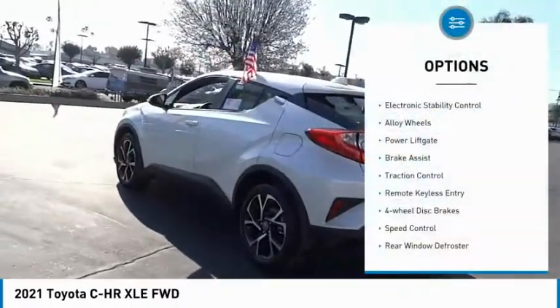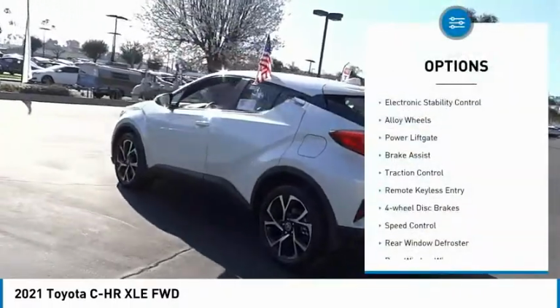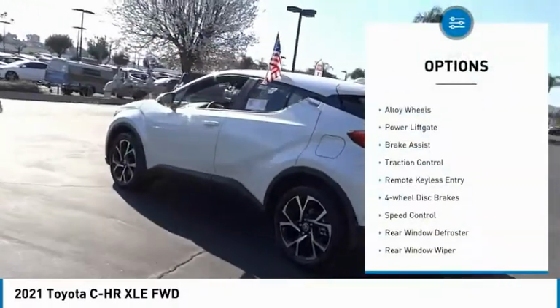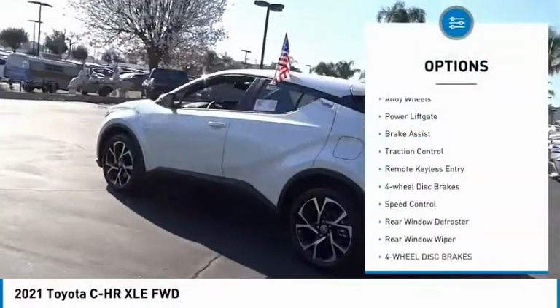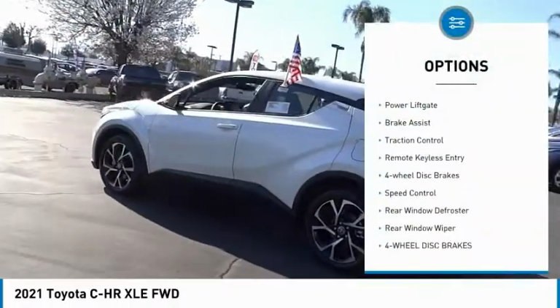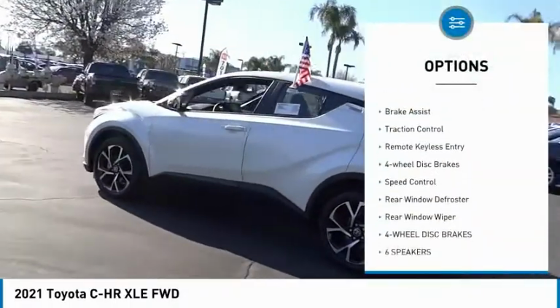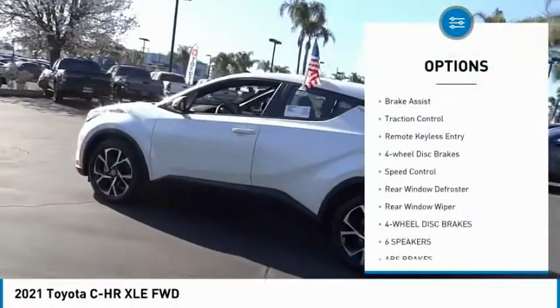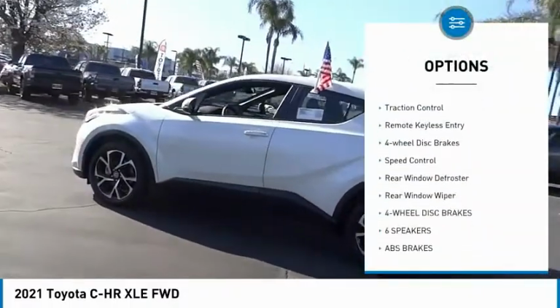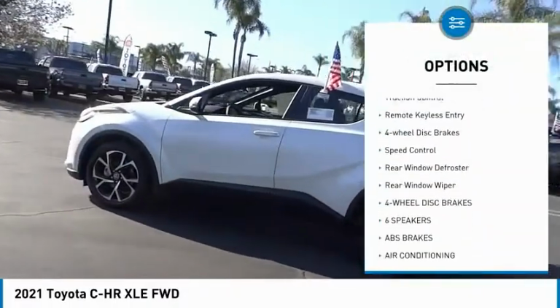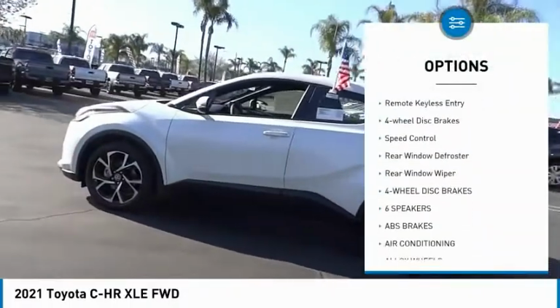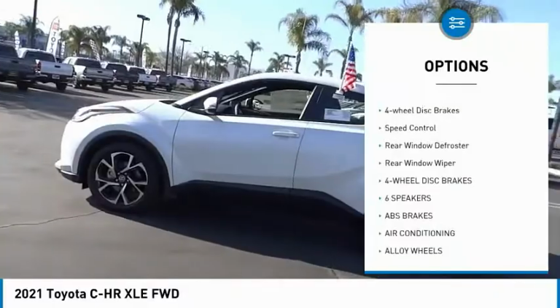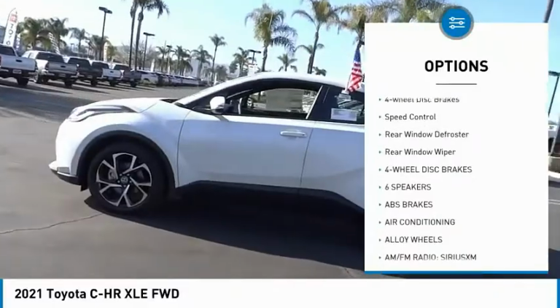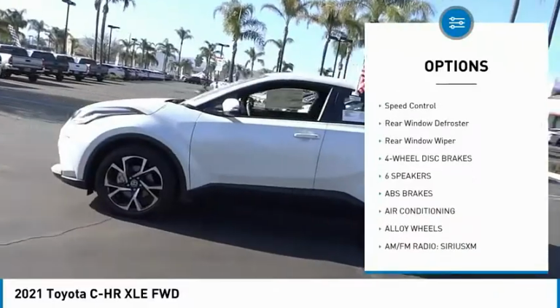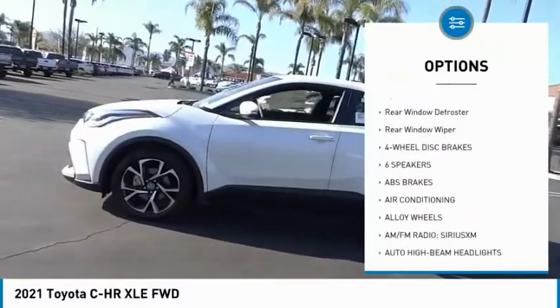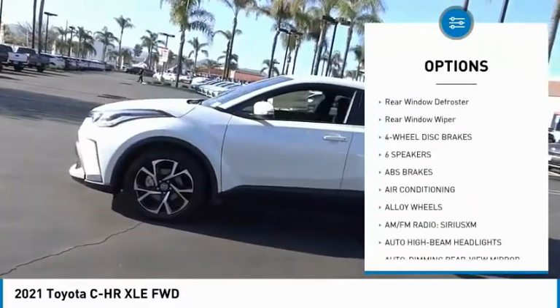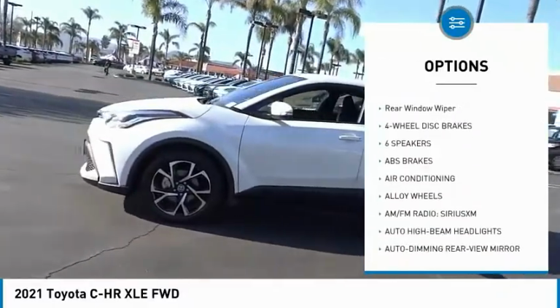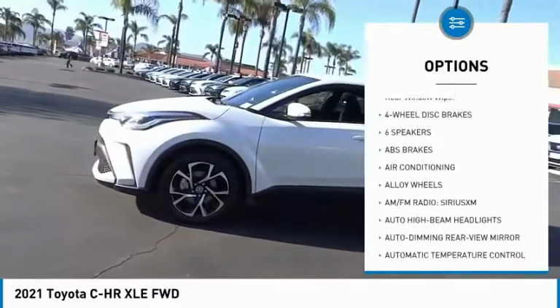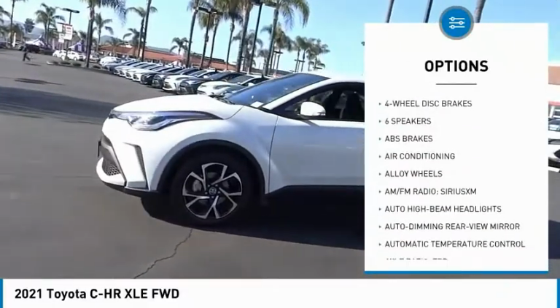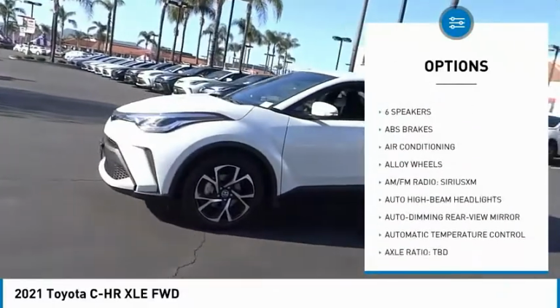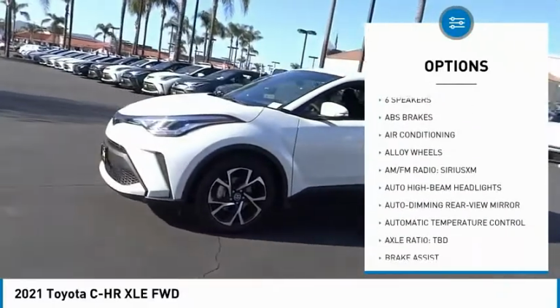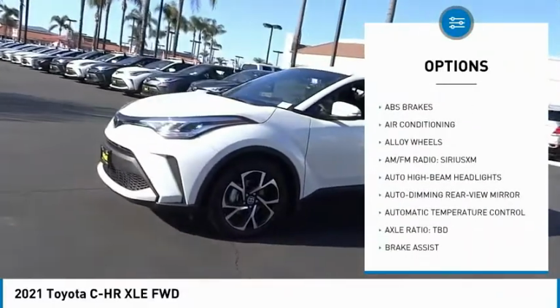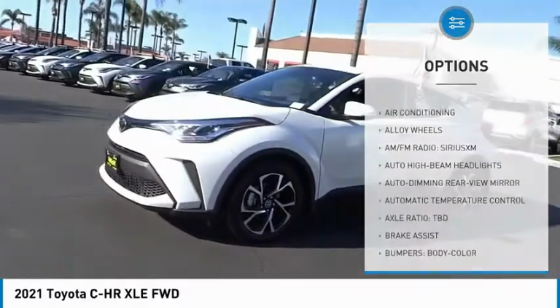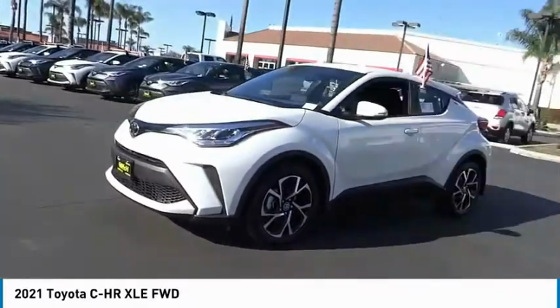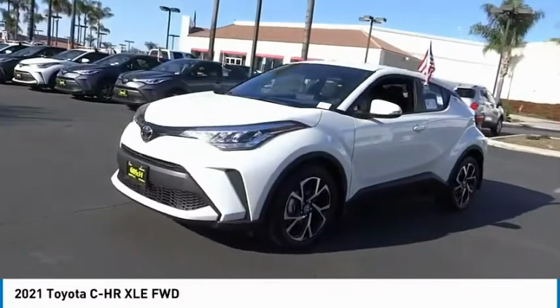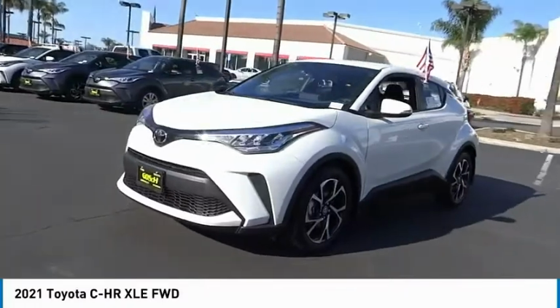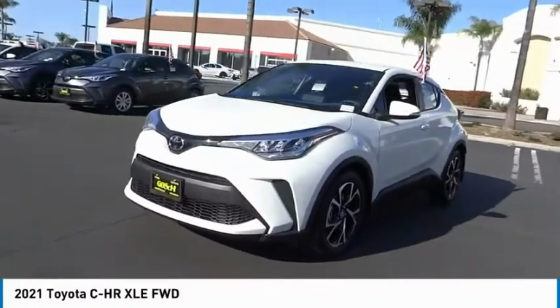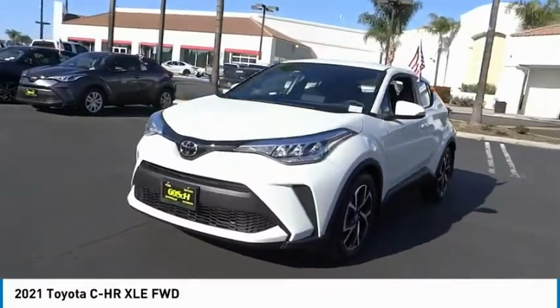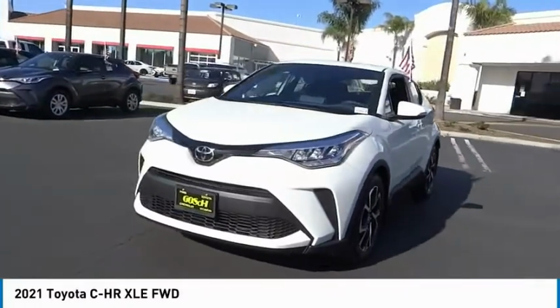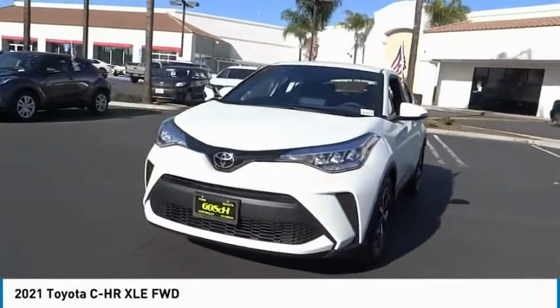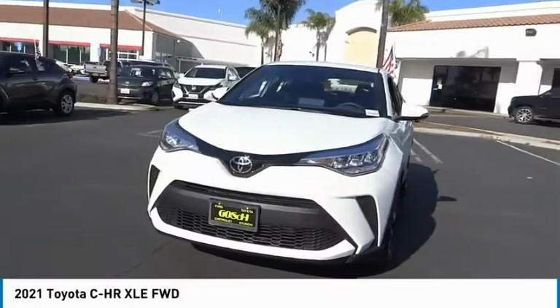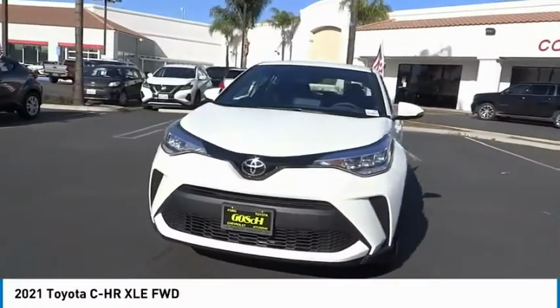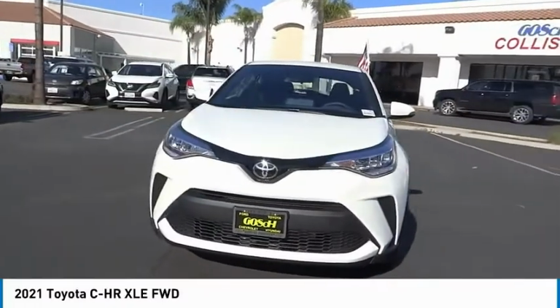Electronic stability control, alloy wheels, power liftgate, brake assist, traction control, remote keyless entry, four-wheel disc brakes, speed control, rear window defroster, rear window wiper.